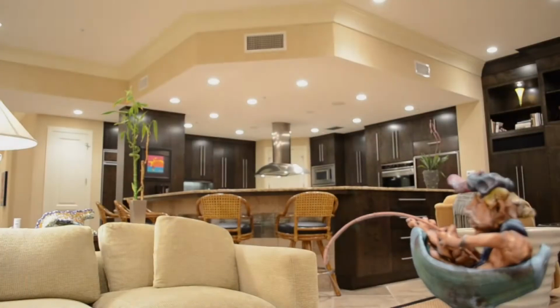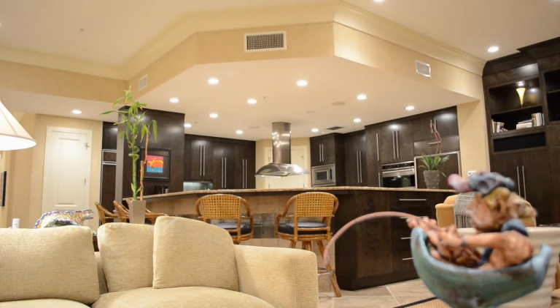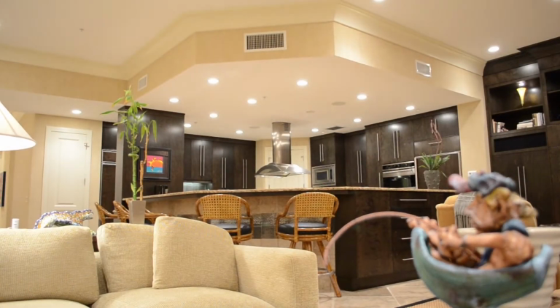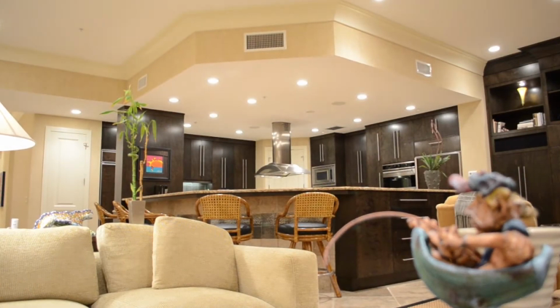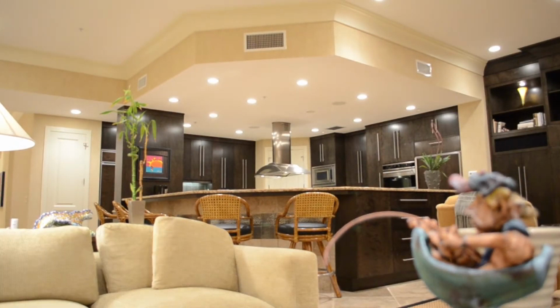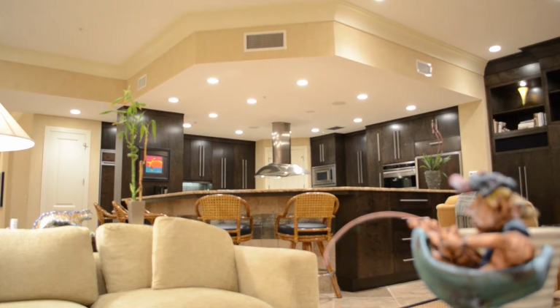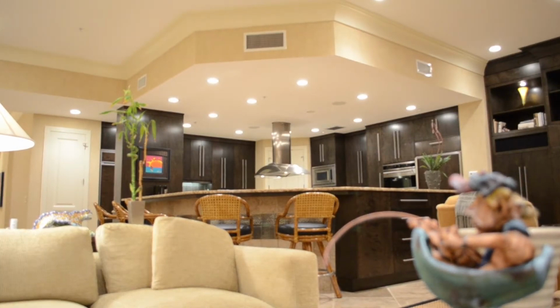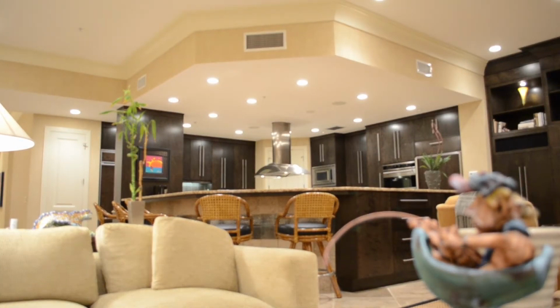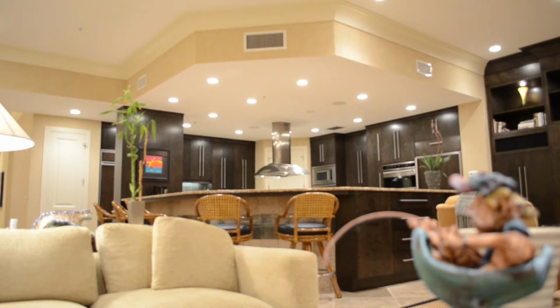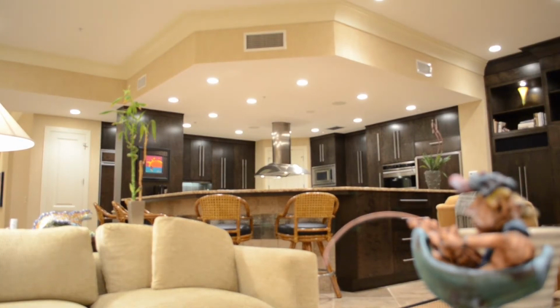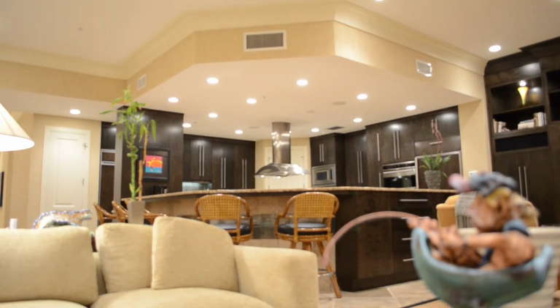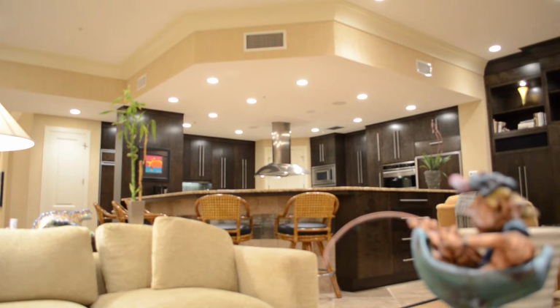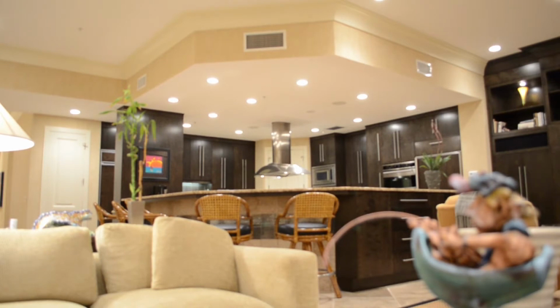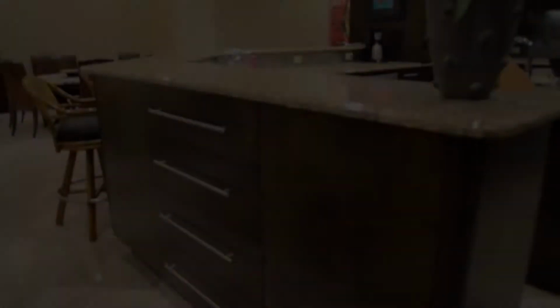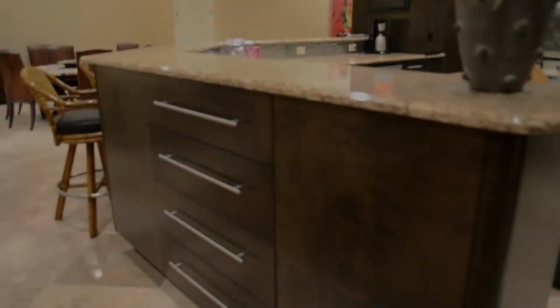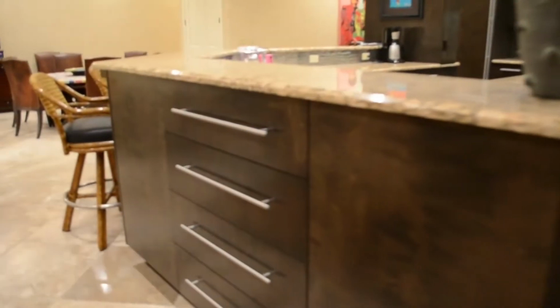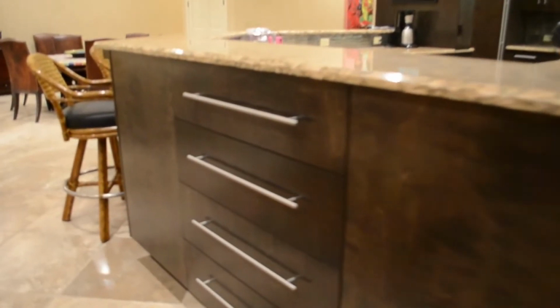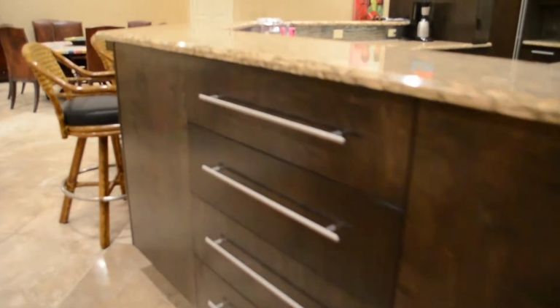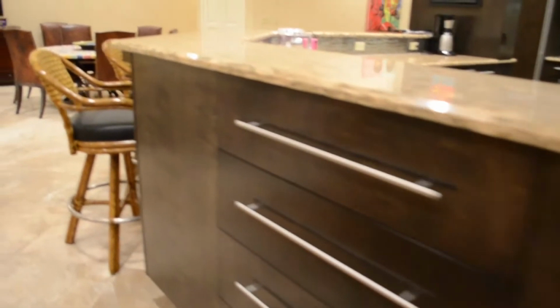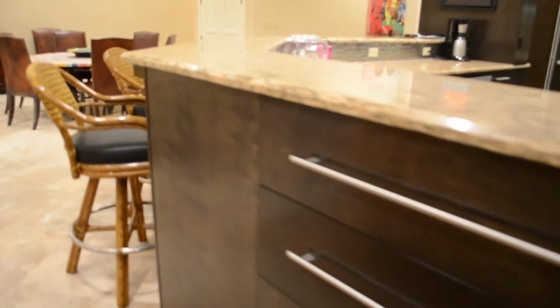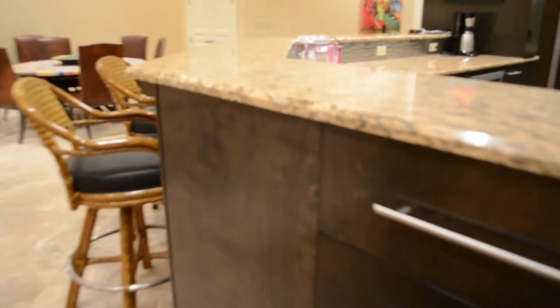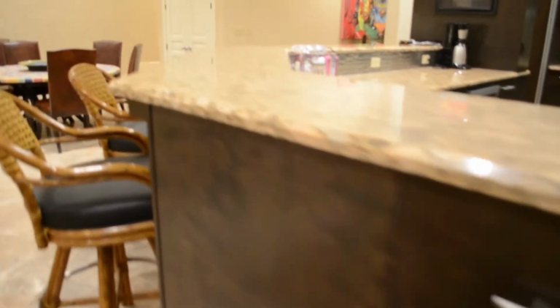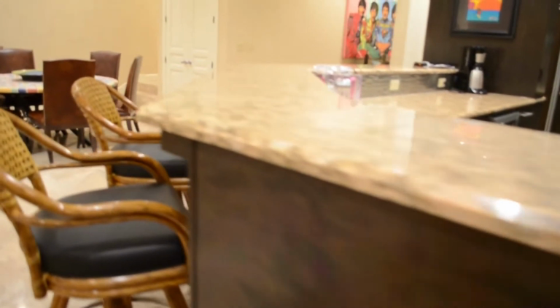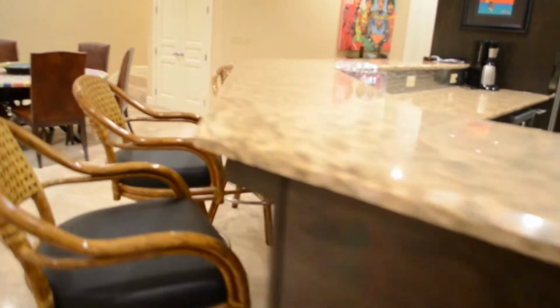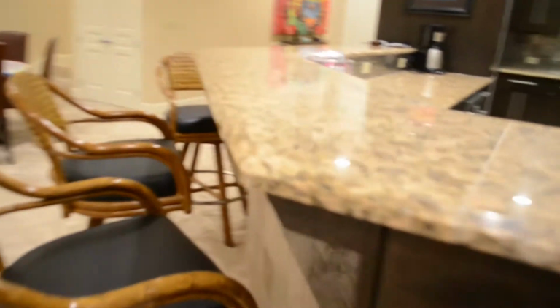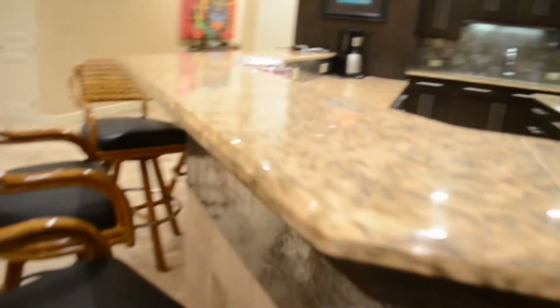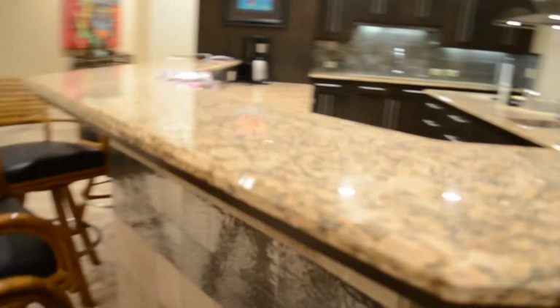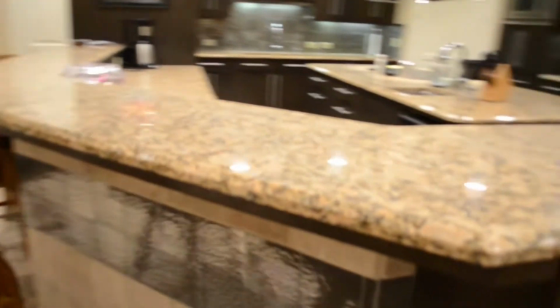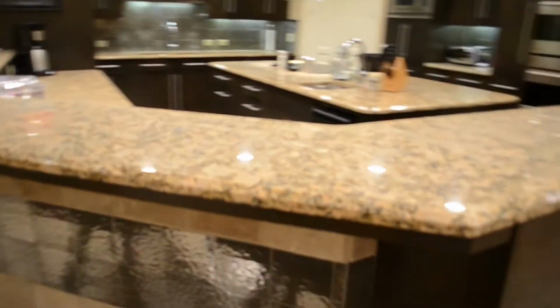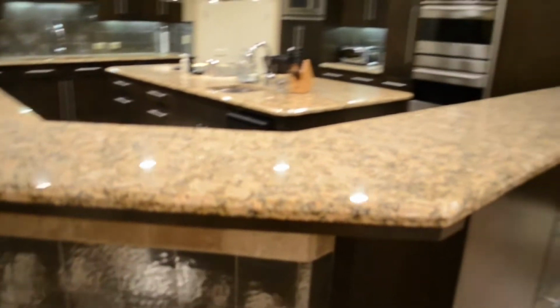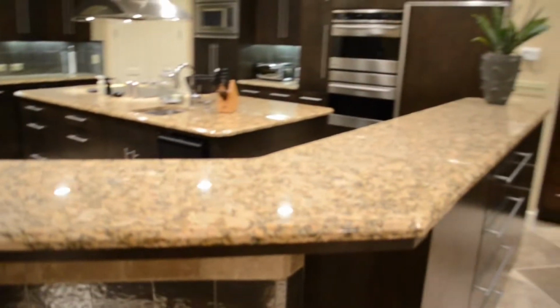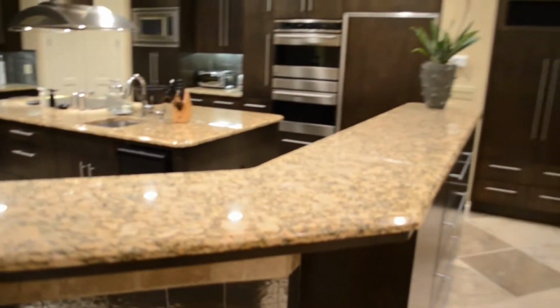This penthouse state-of-the-art kitchen includes high-end appliances such as a Sub-Zero refrigerator, Bosch dishwasher, full-sized stand-up freezer, duo ovens, and ice machine.